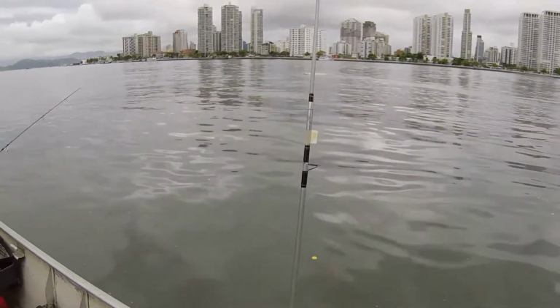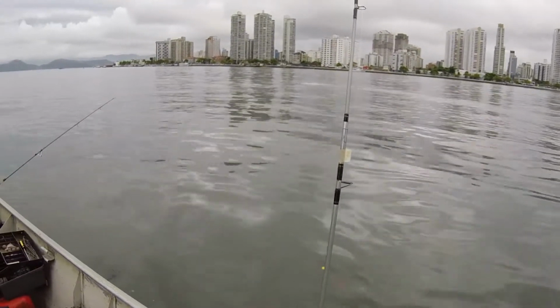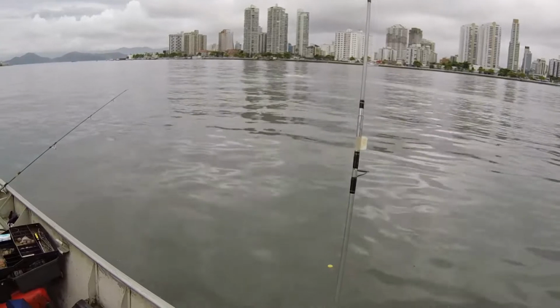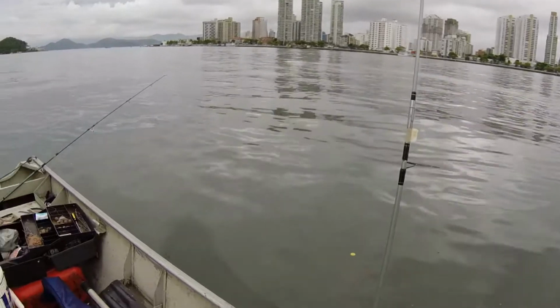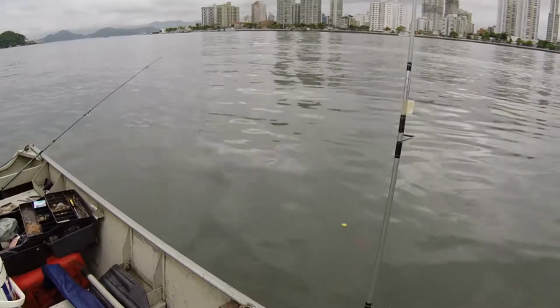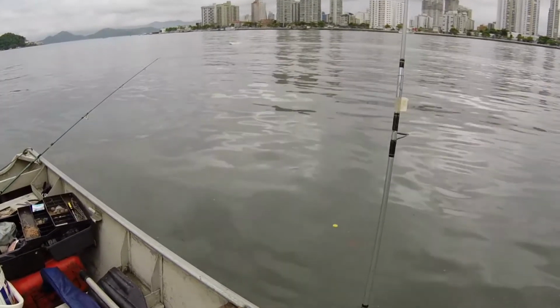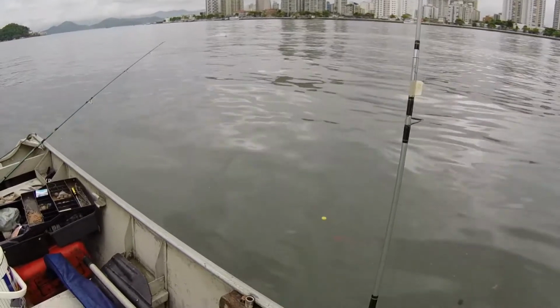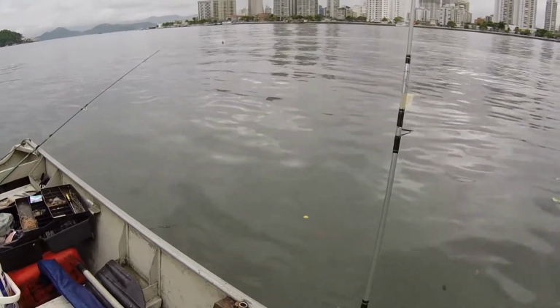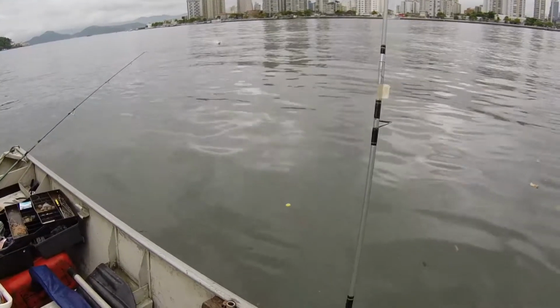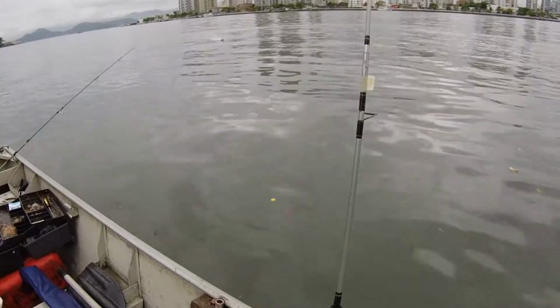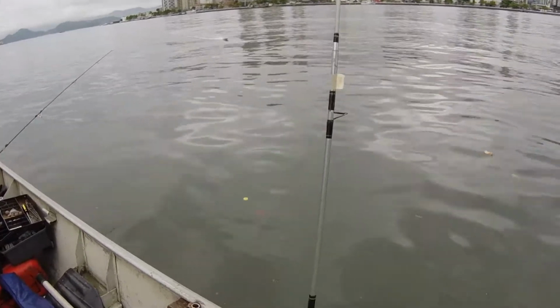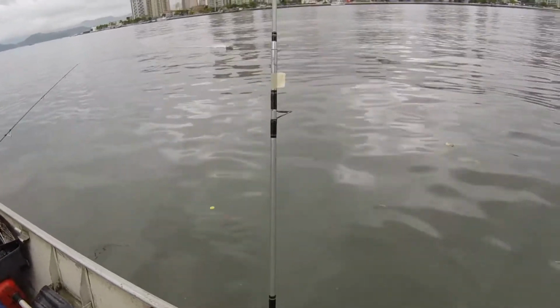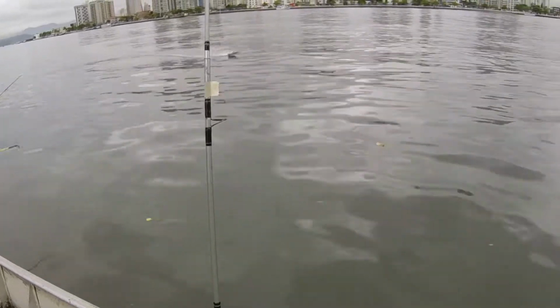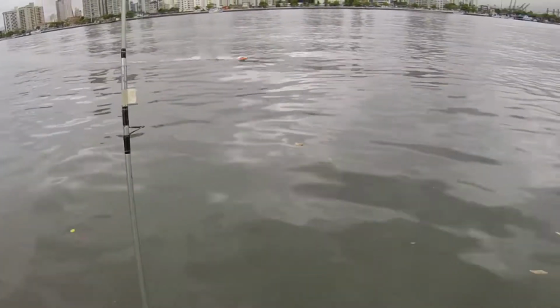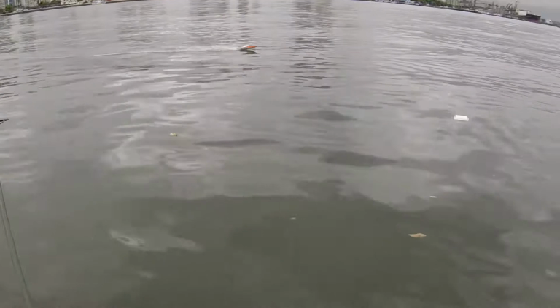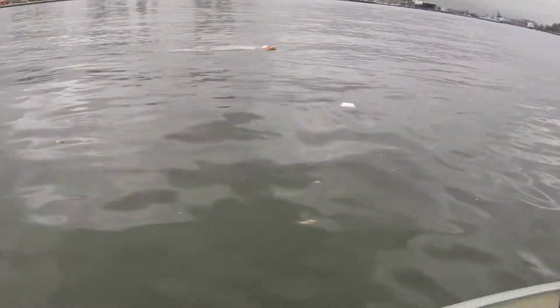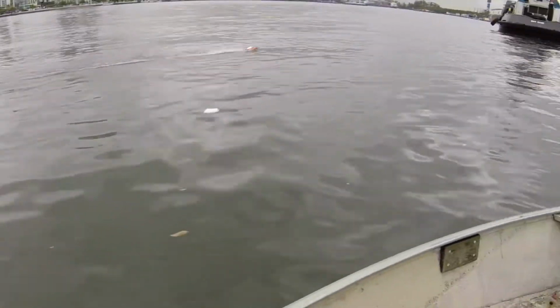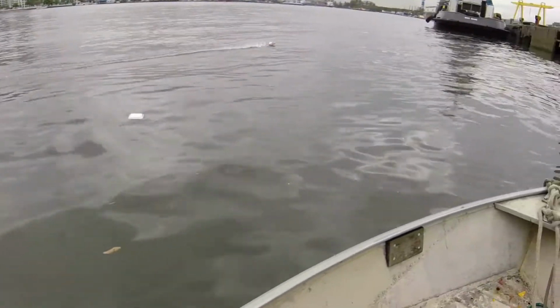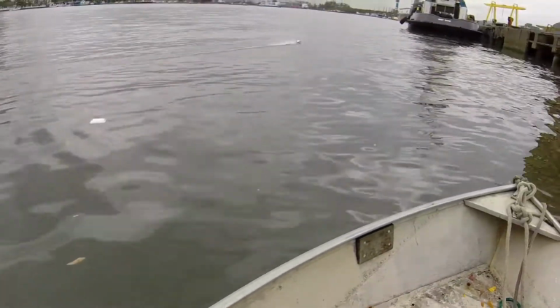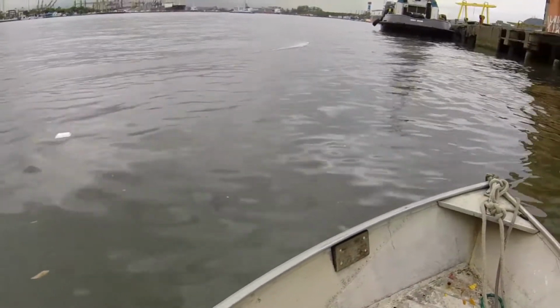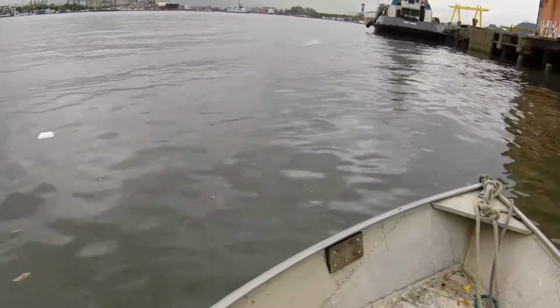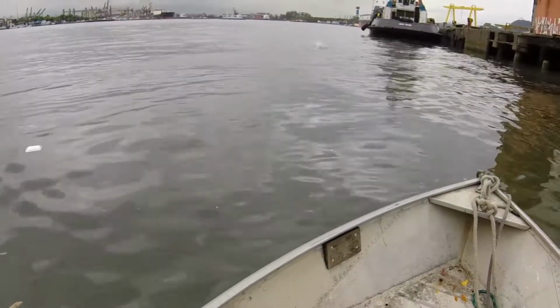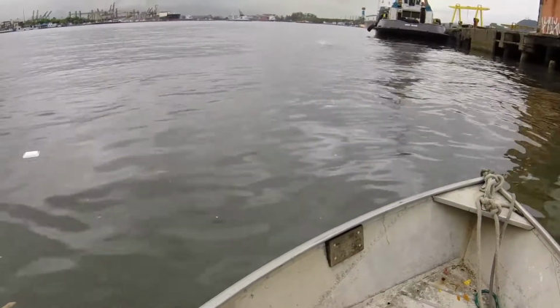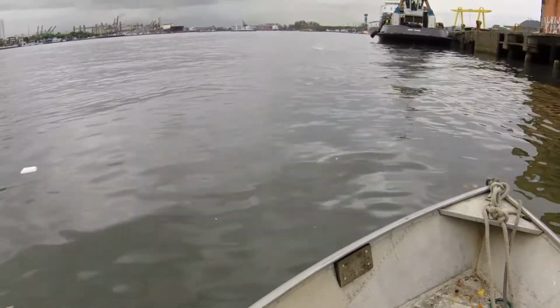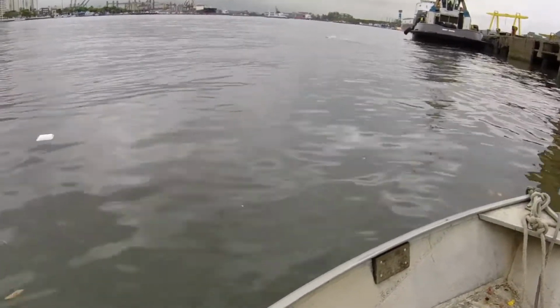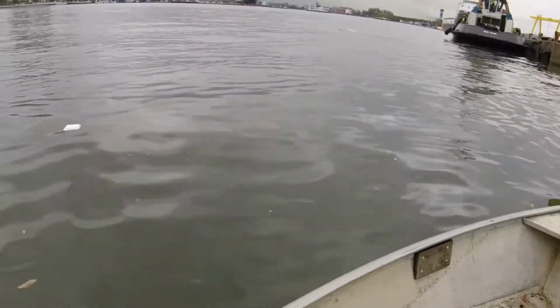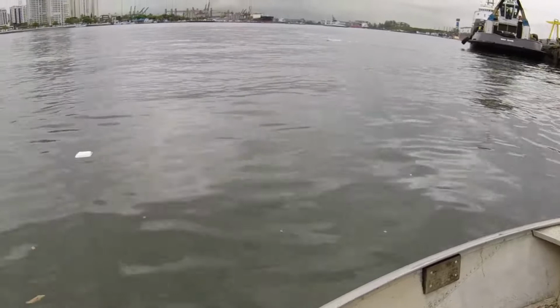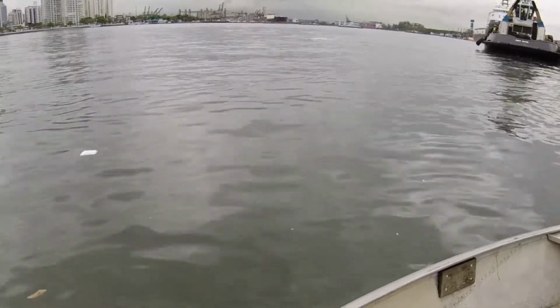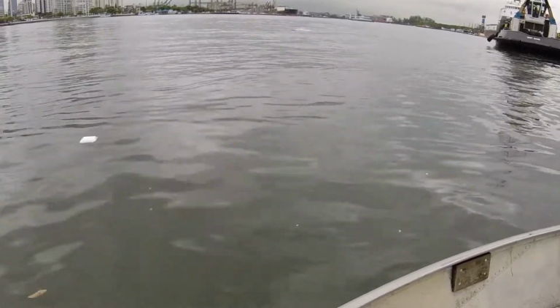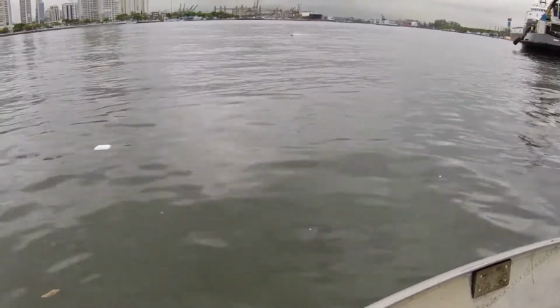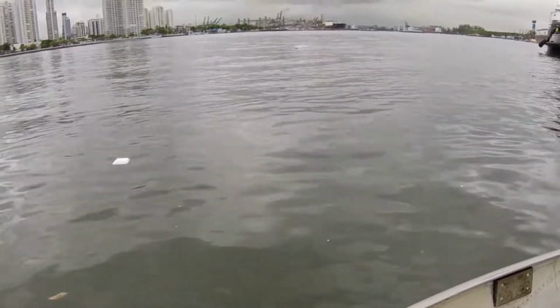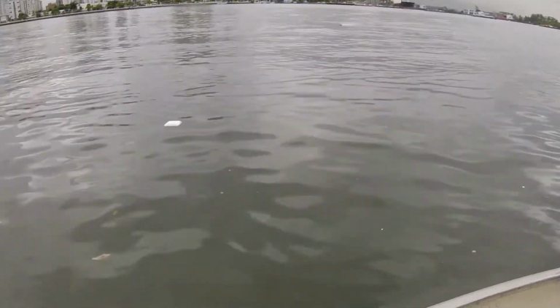Hello YouTube! That's my FT-009 boat running in the South water, close to São Paulo port — it's the biggest port in South America.